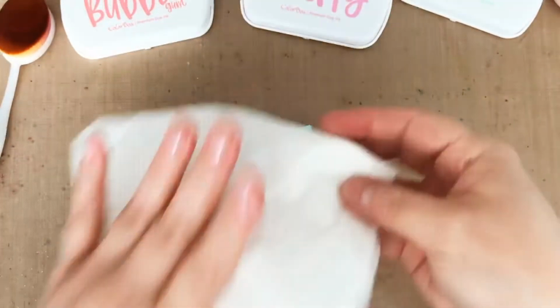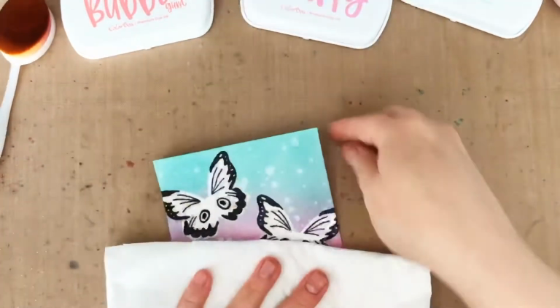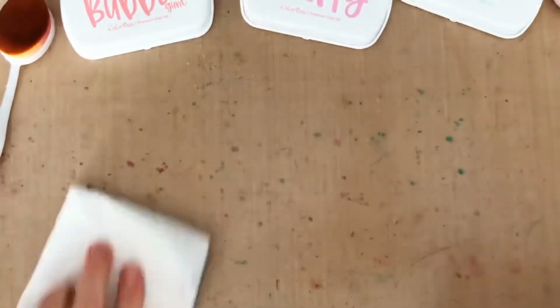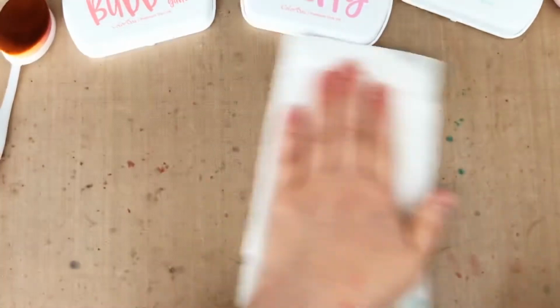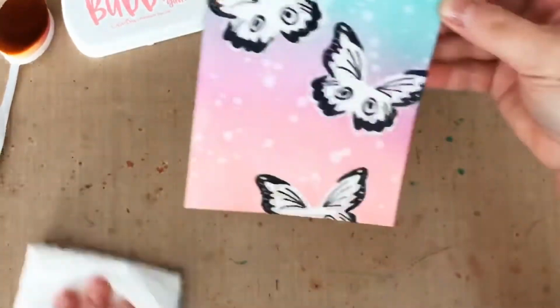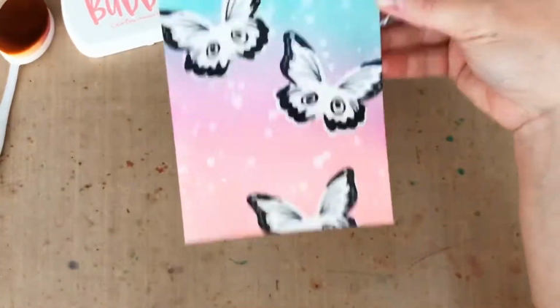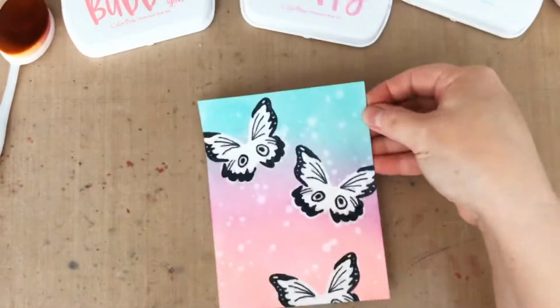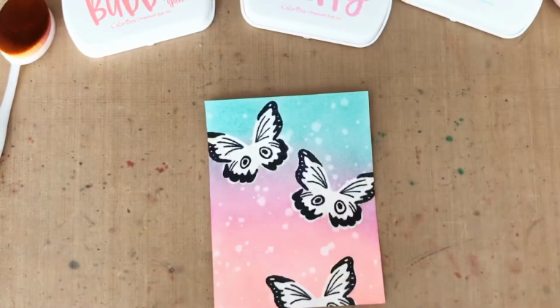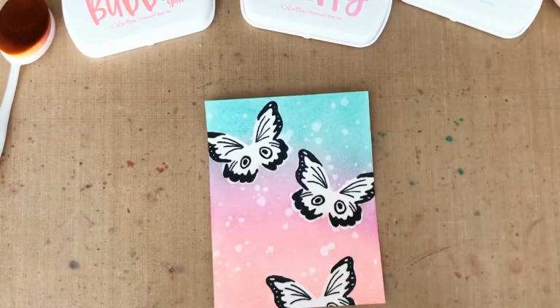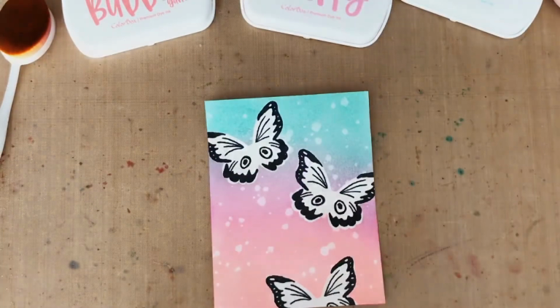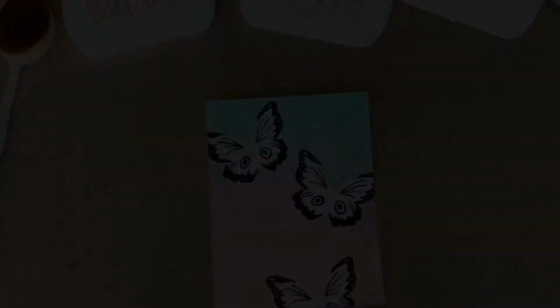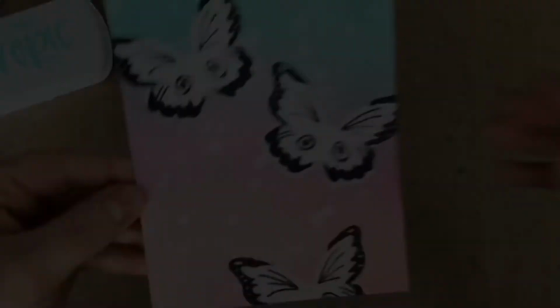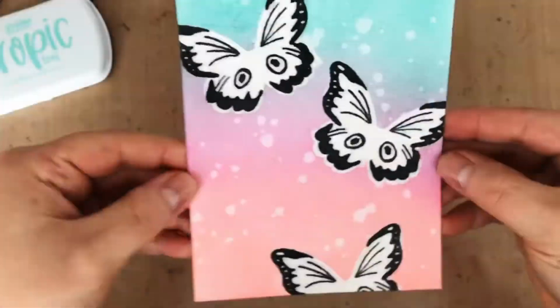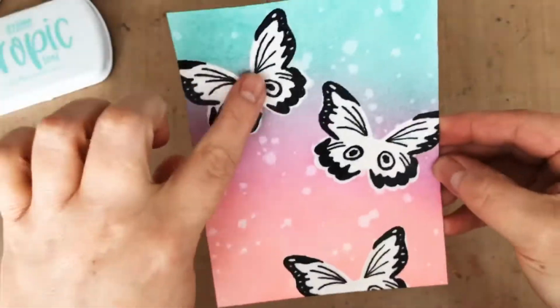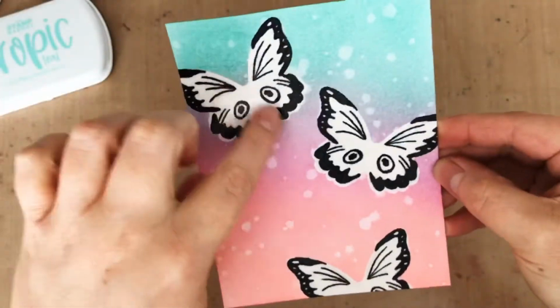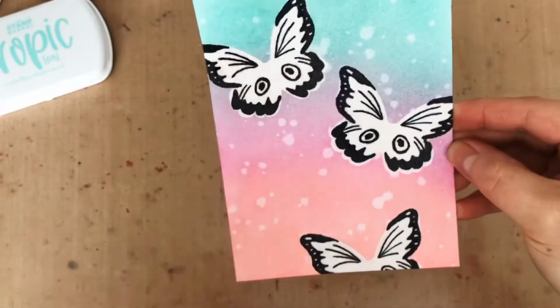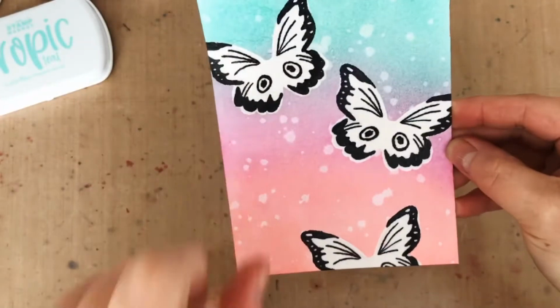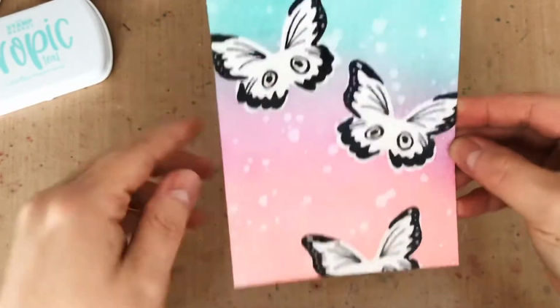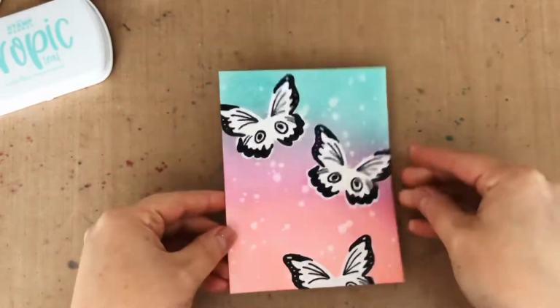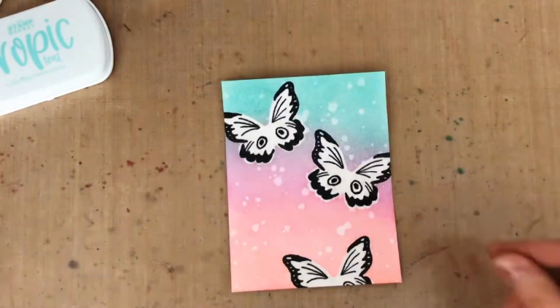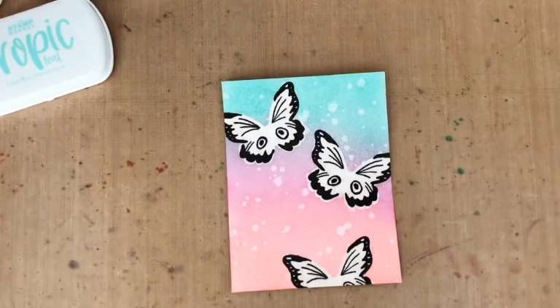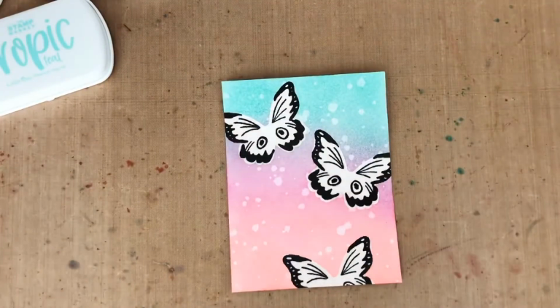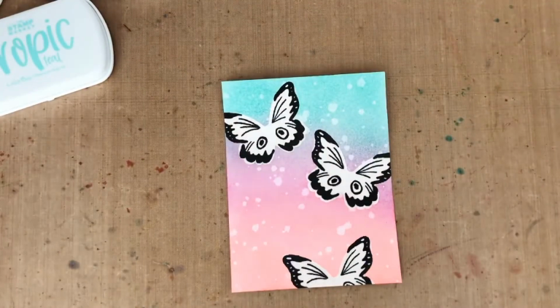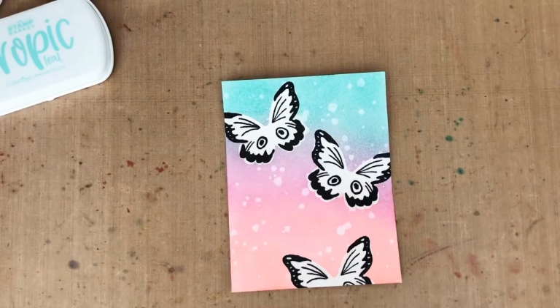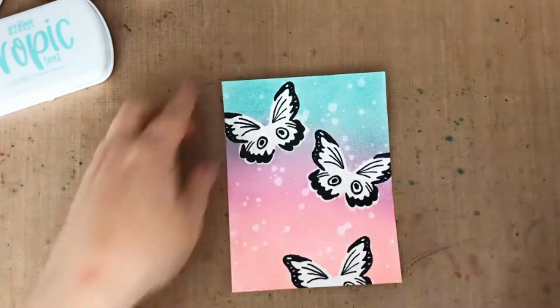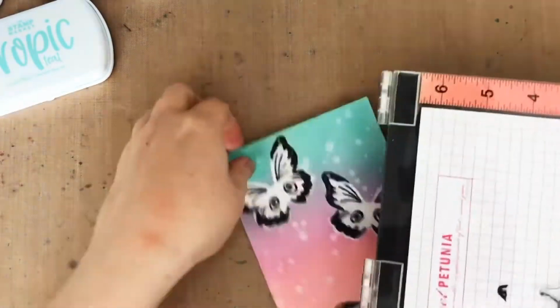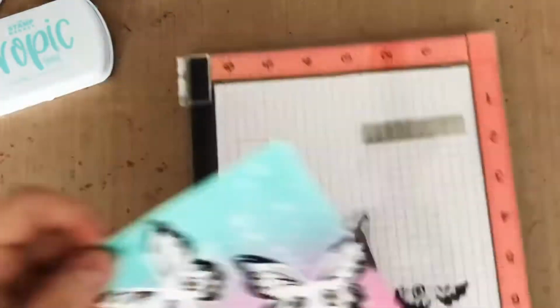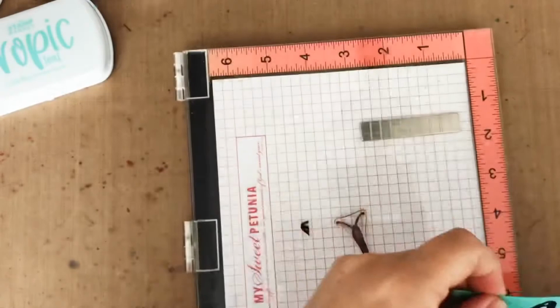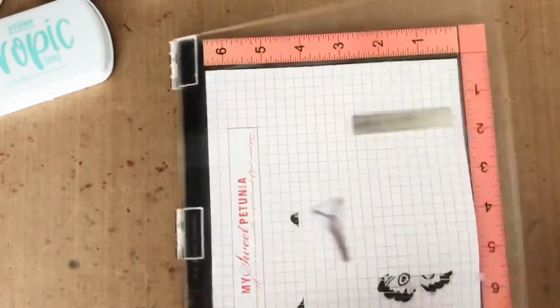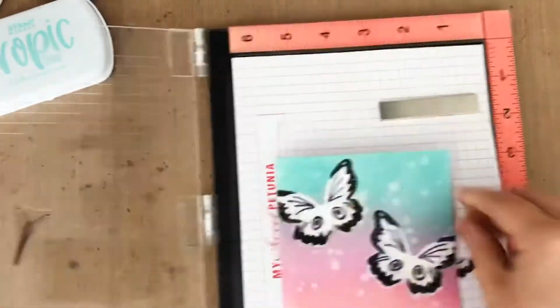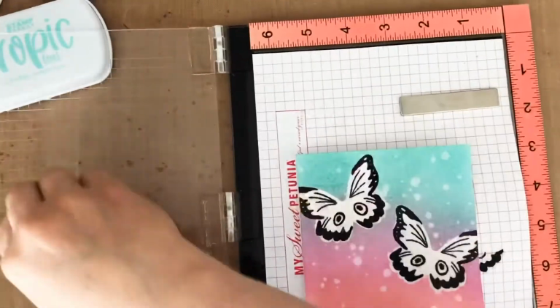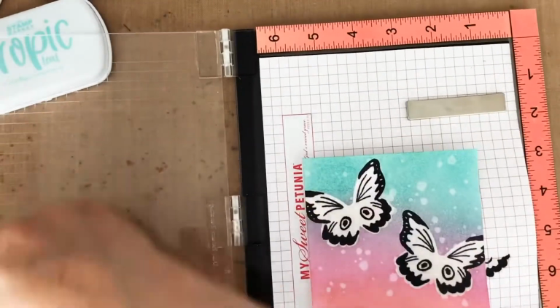Now at this point I realize I have forgotten the butterfly bodies. Before ink blending, I could have stamped them in black and embossed them with clear powder. Oops.